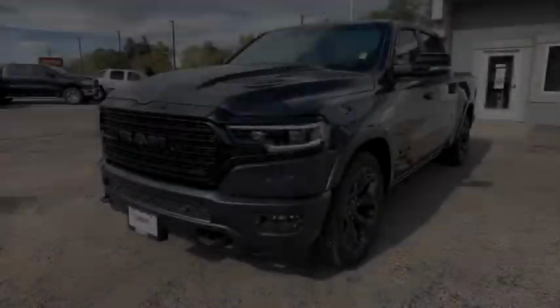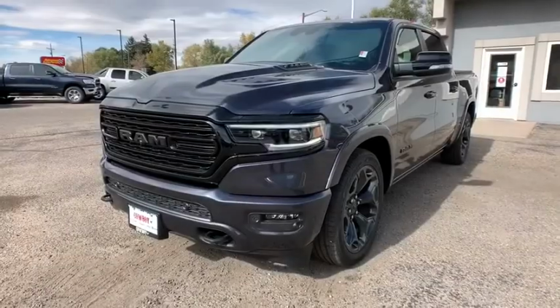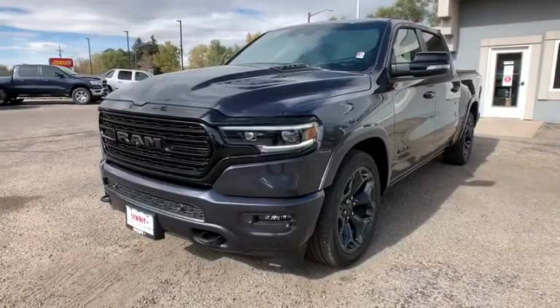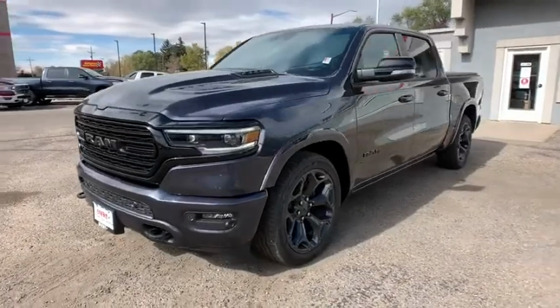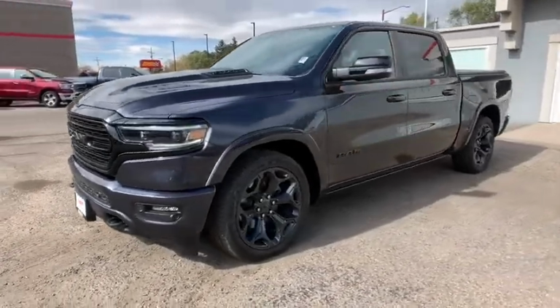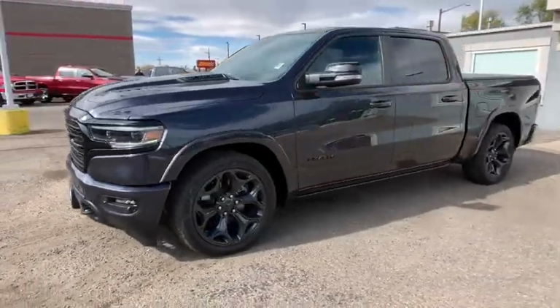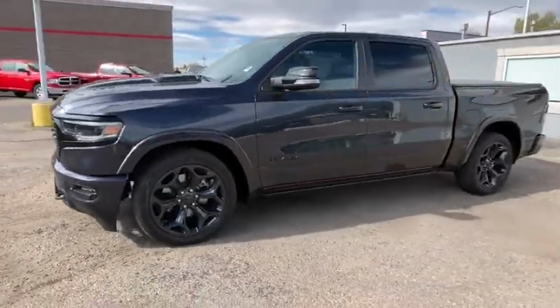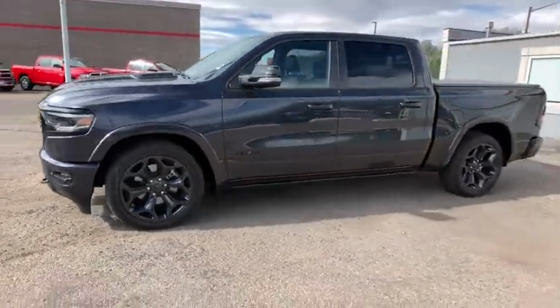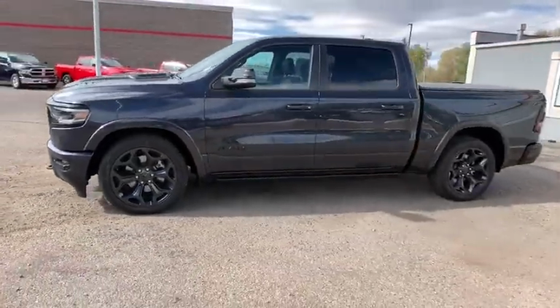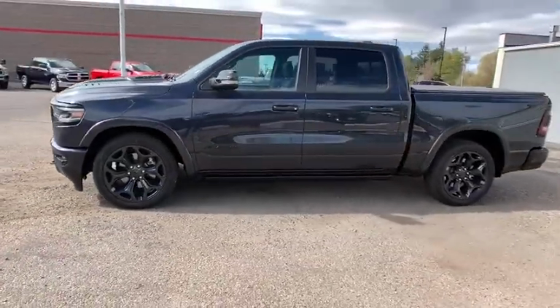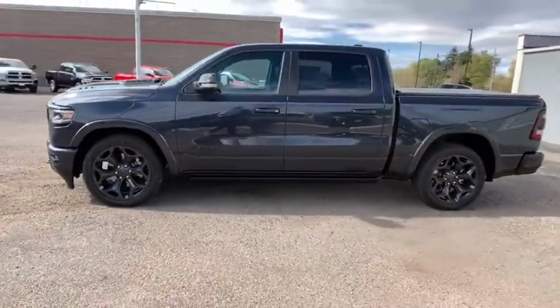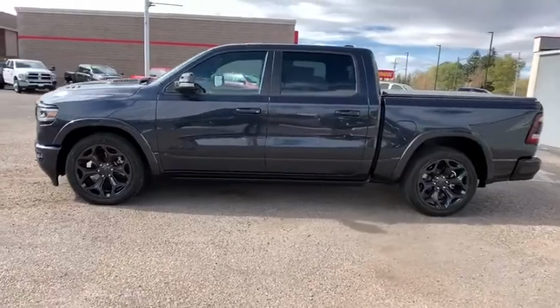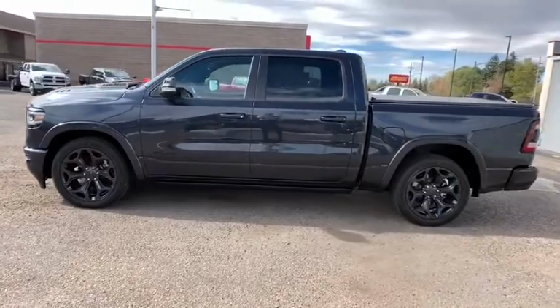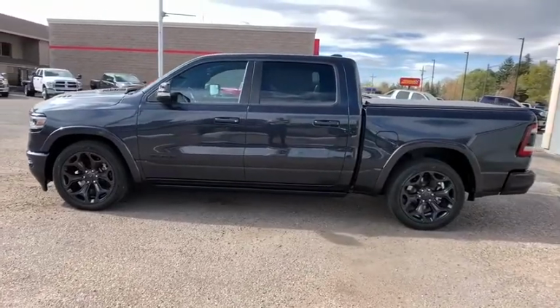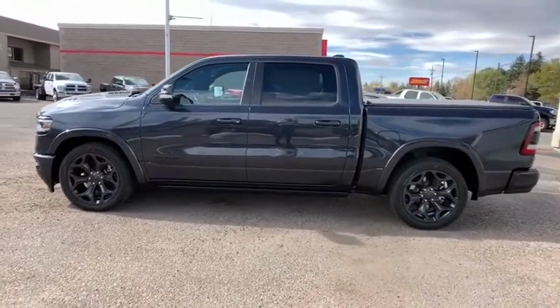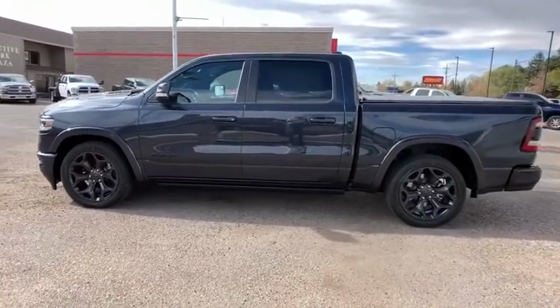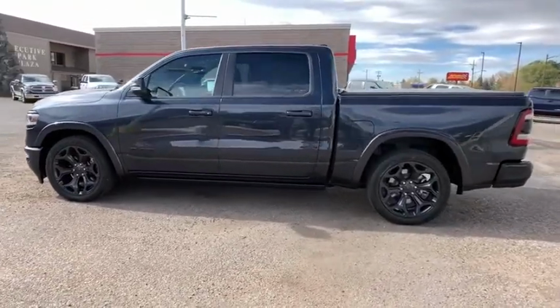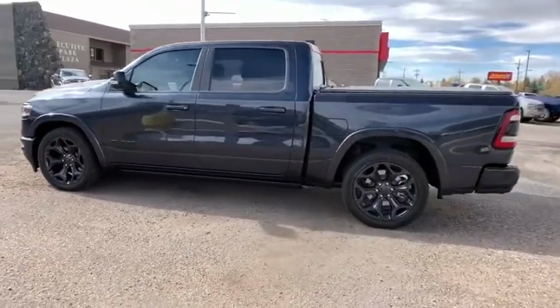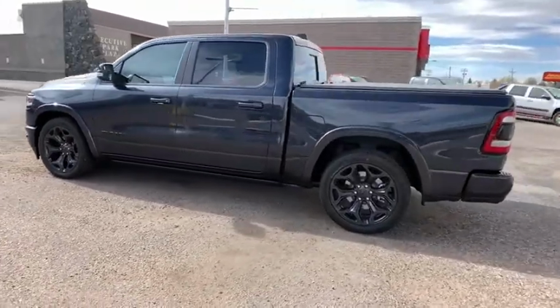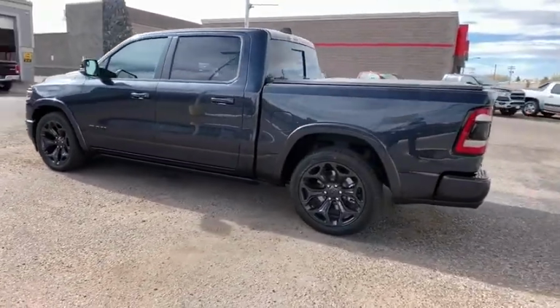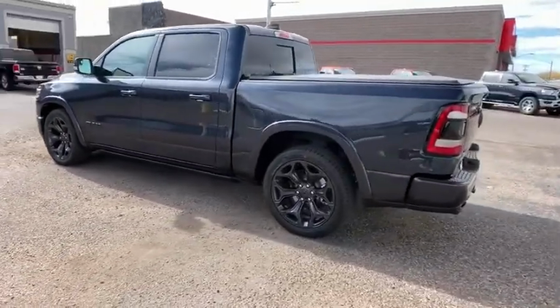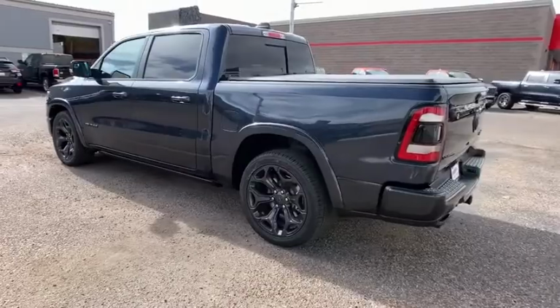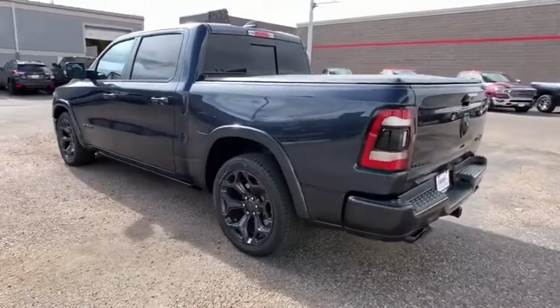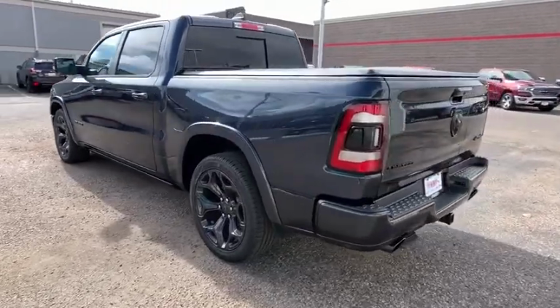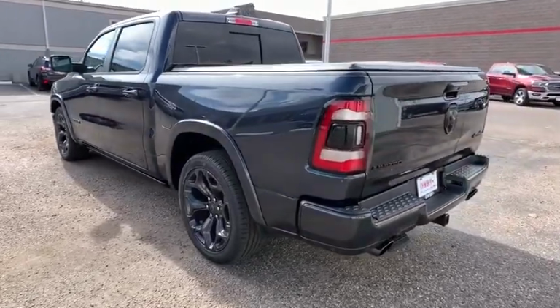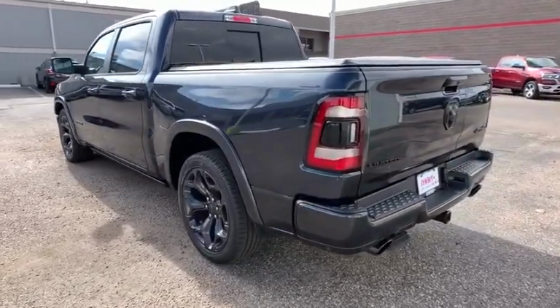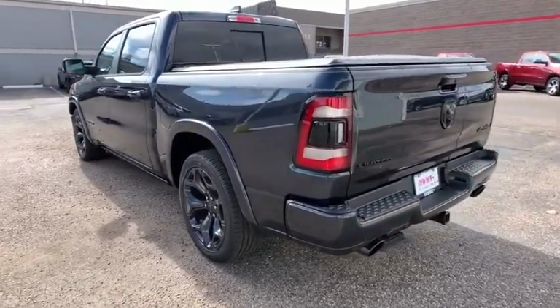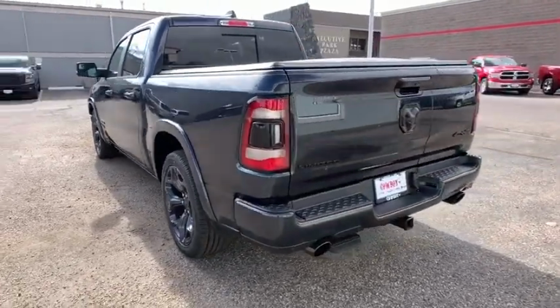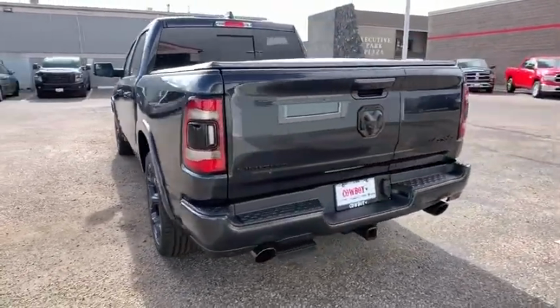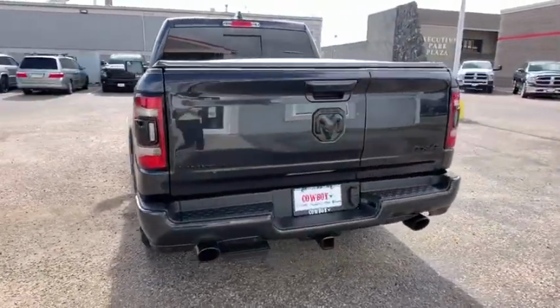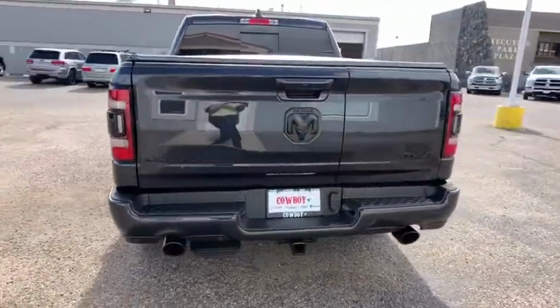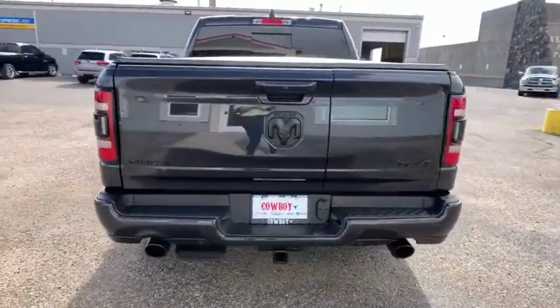Stop by and take a look at the 2021 Ram 1500. The Ram 1500 went against the Chevrolet Silverado, Ford F-150, and Toyota Tundra, which are all excellent trucks in their own right. The Ram took home the prize for its well-rounded strength.